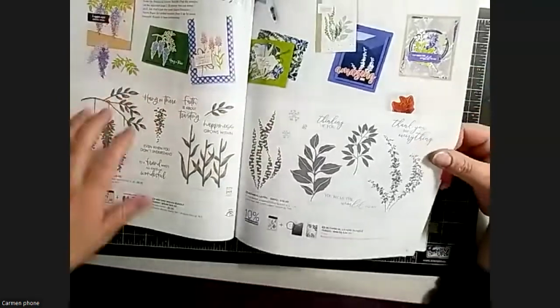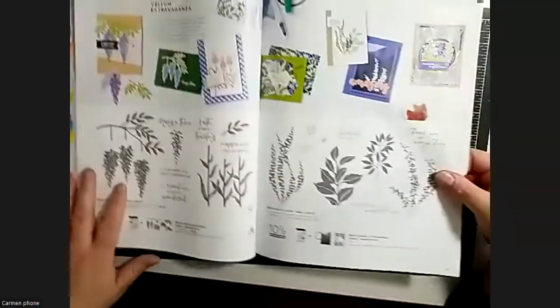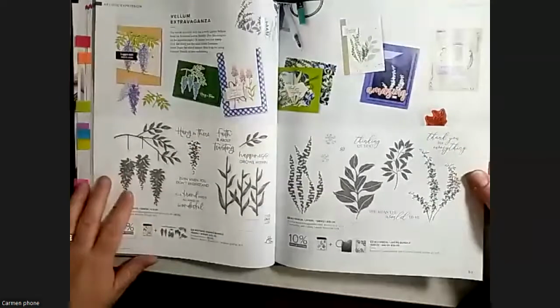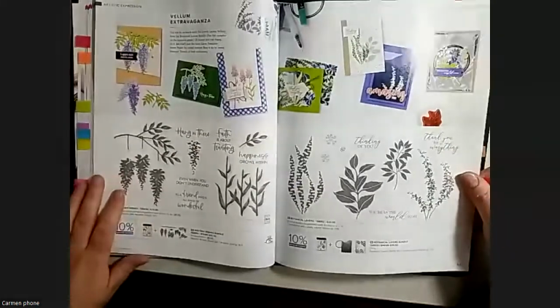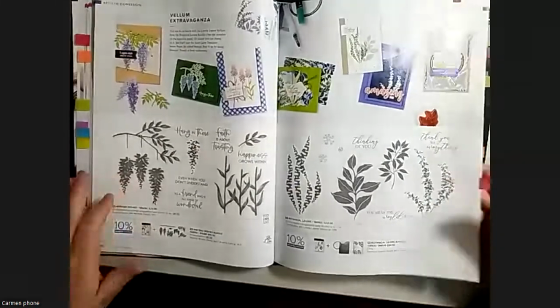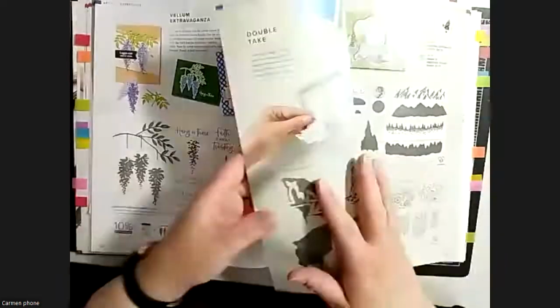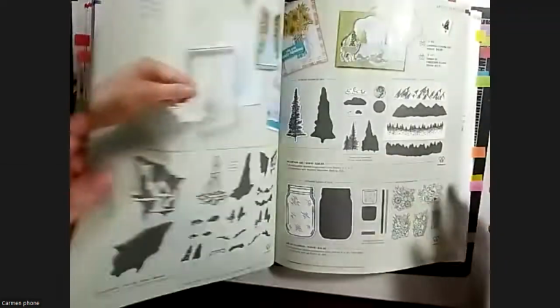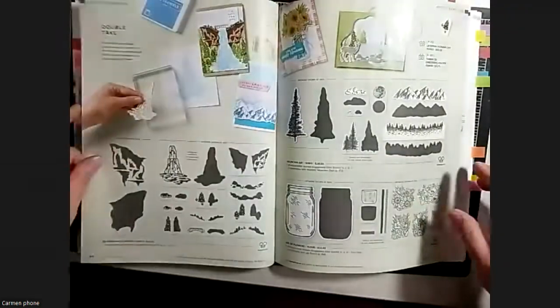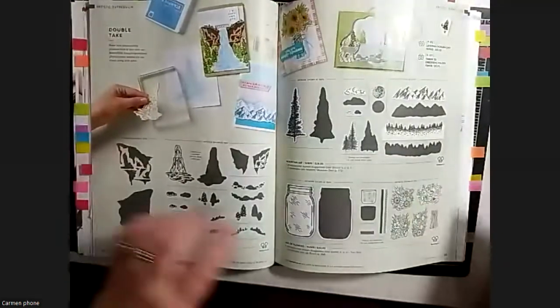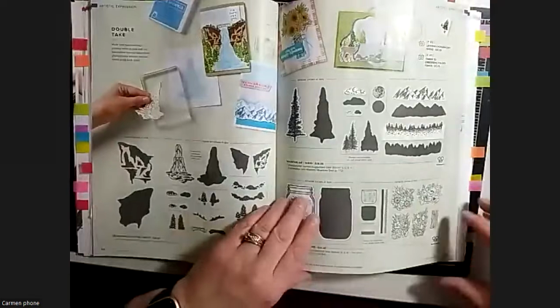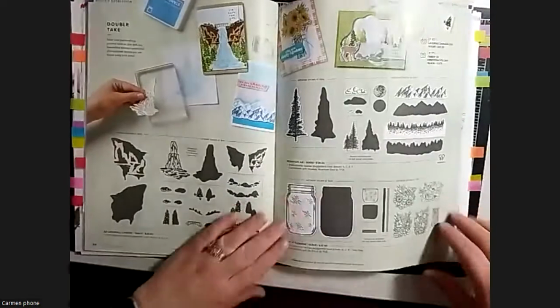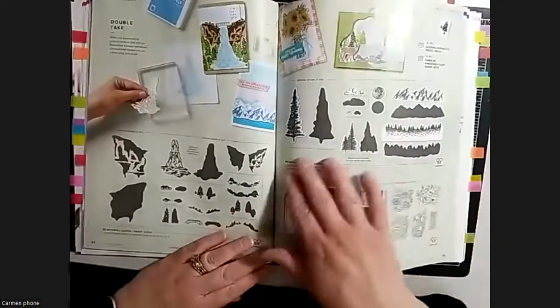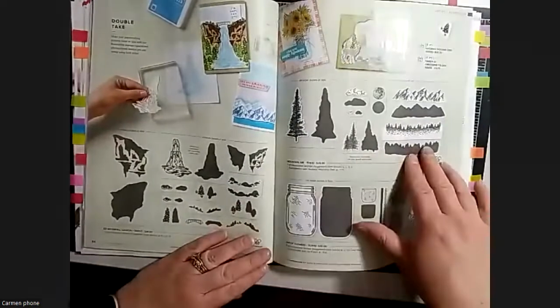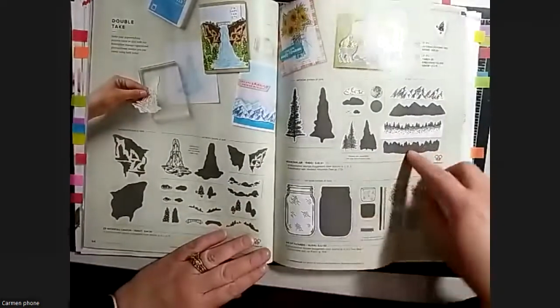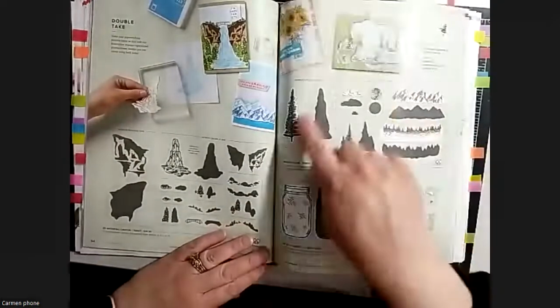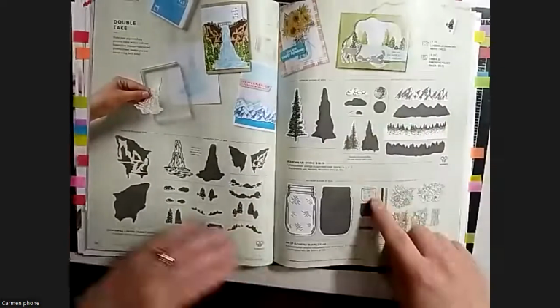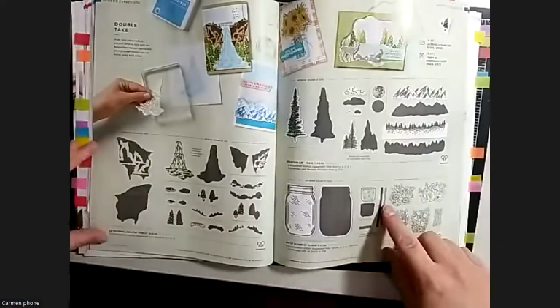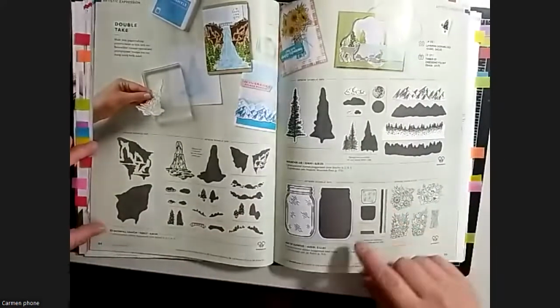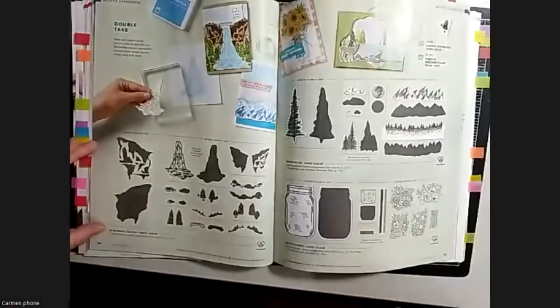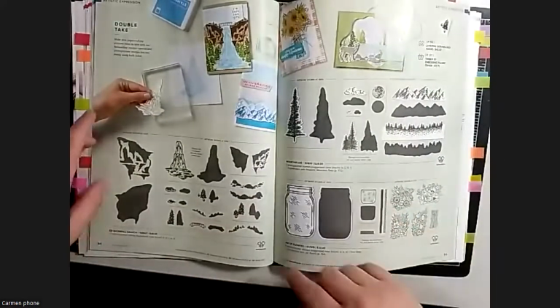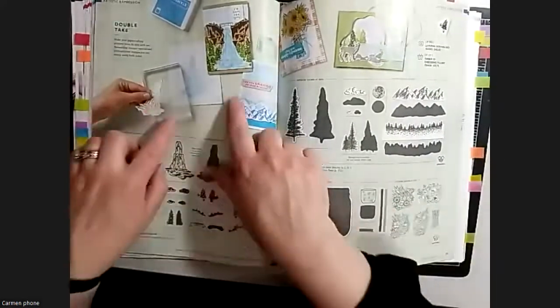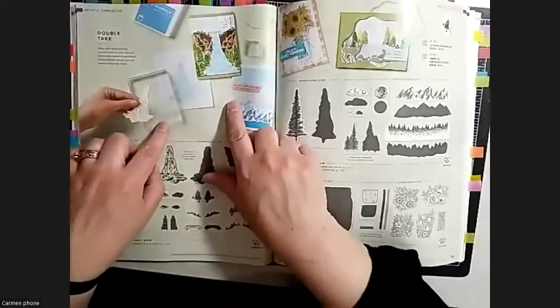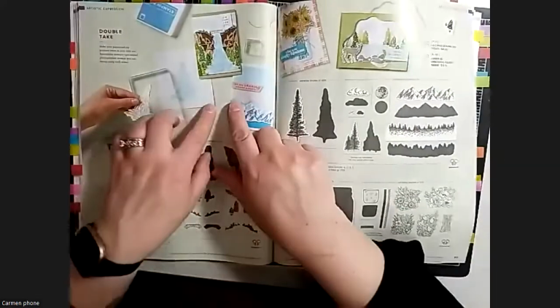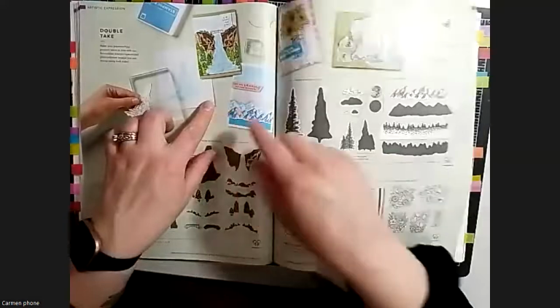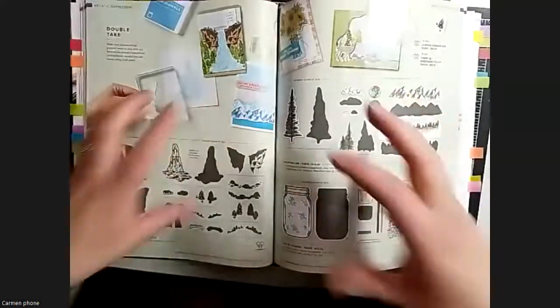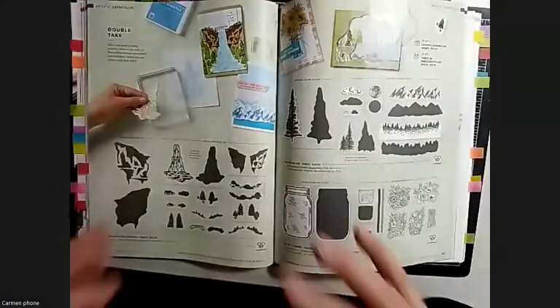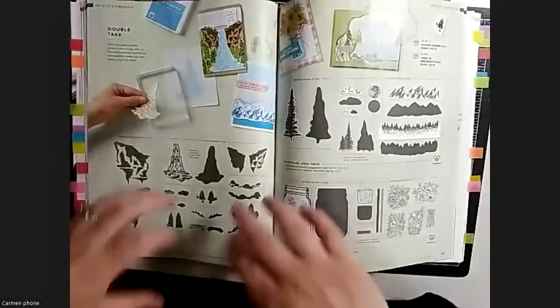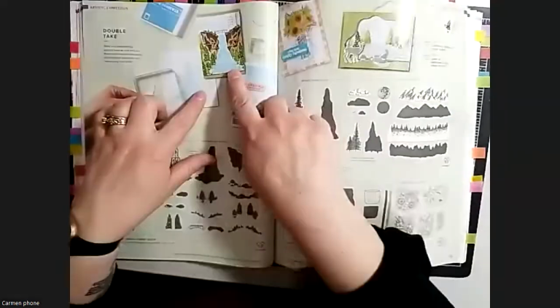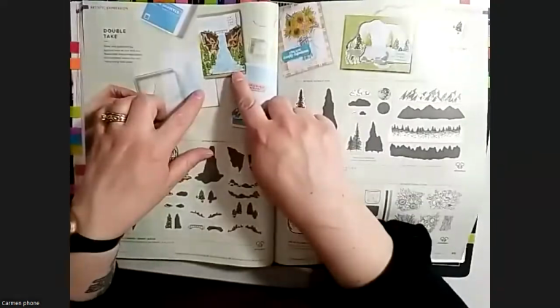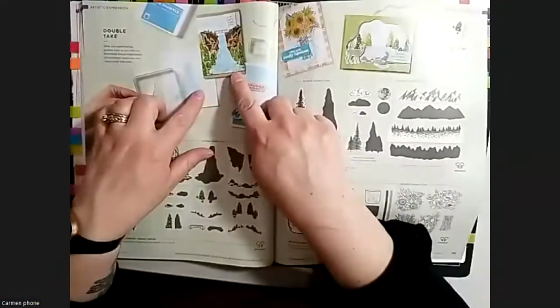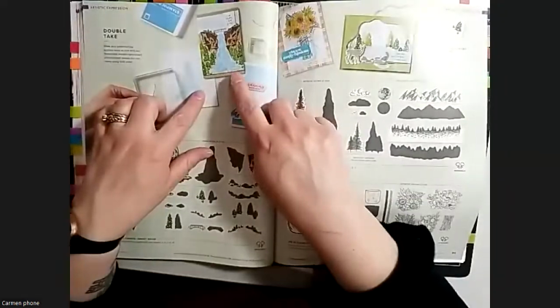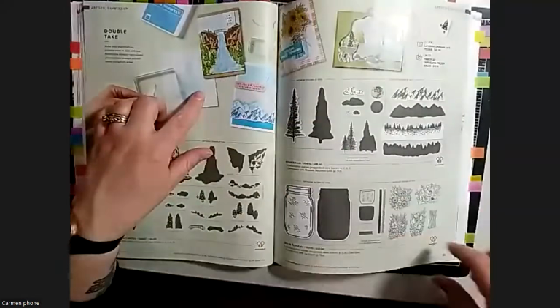Mountain Air is returning, but there's also a new Waterfall Canyon set. If you like building things together and creating scenes, this is a really cool one to look at.